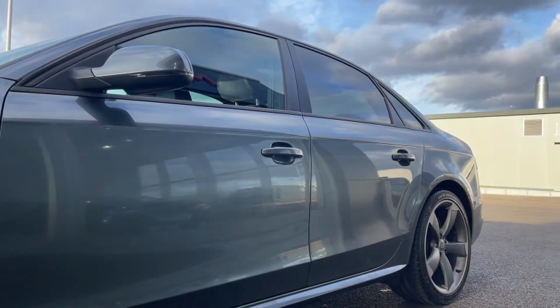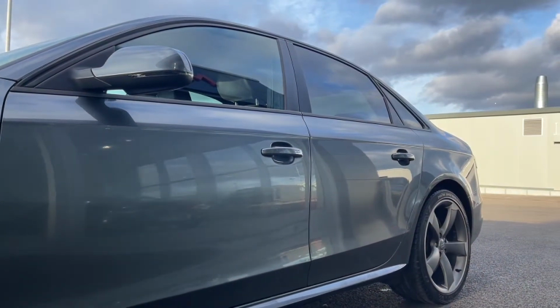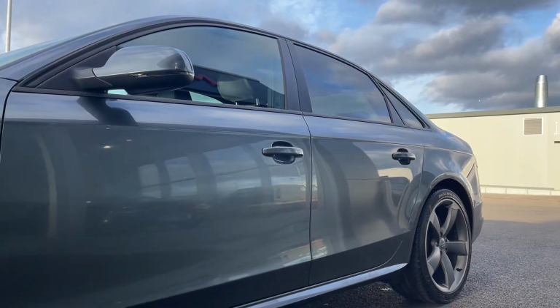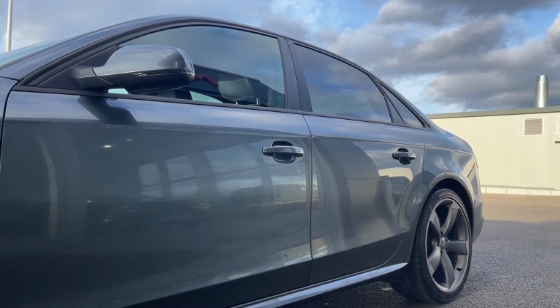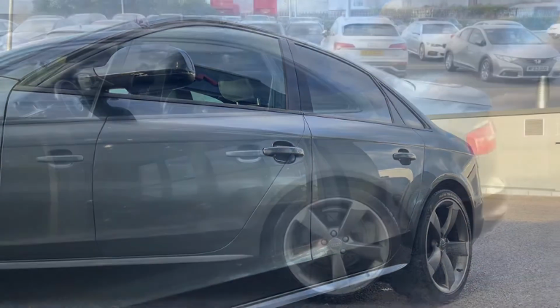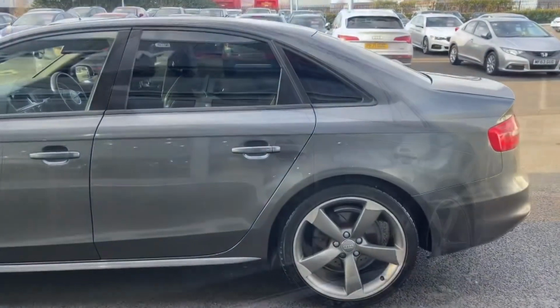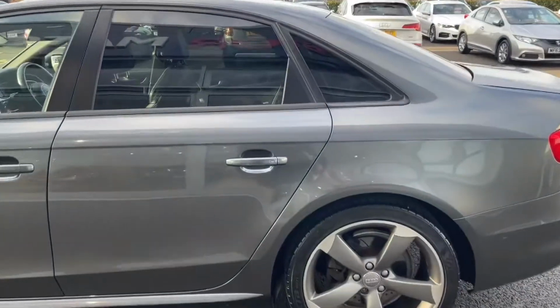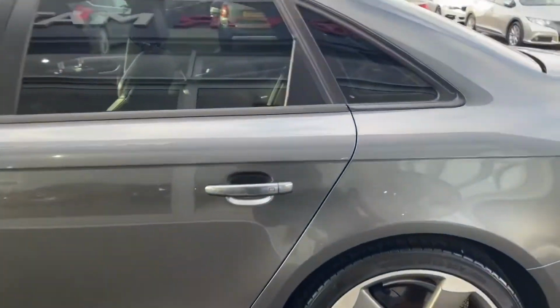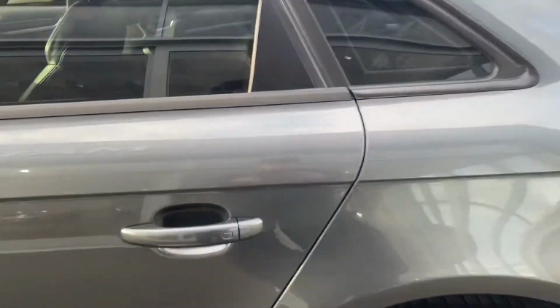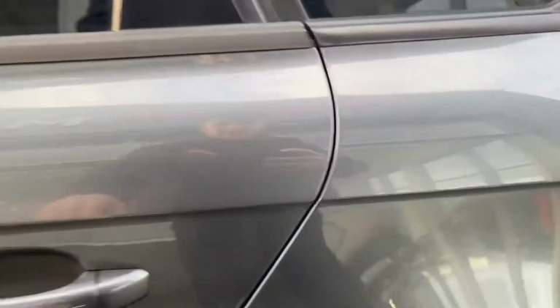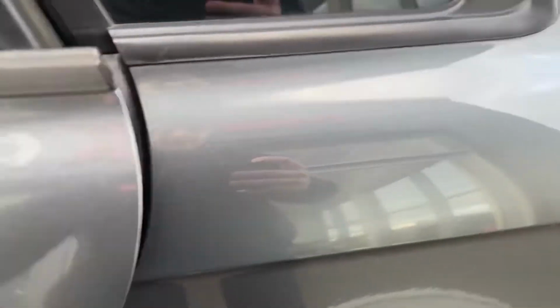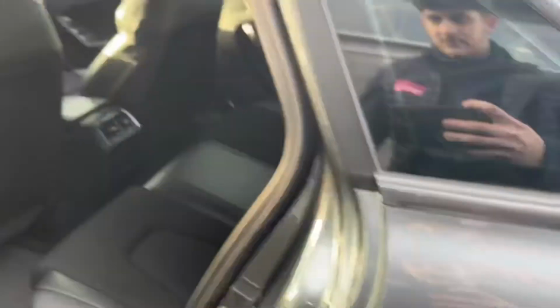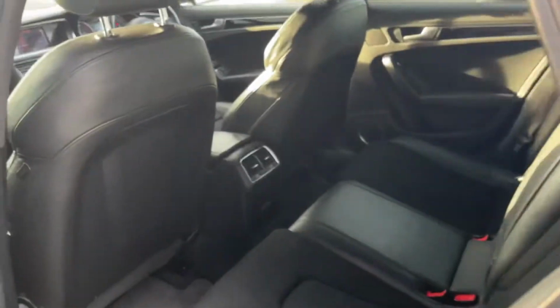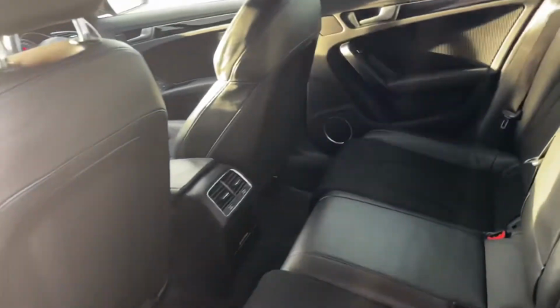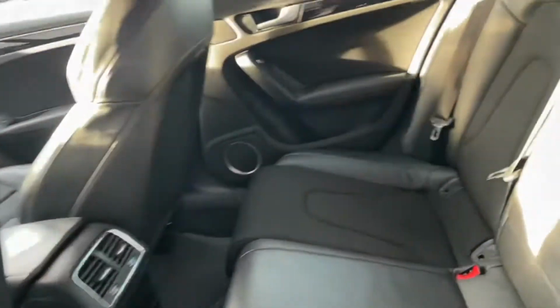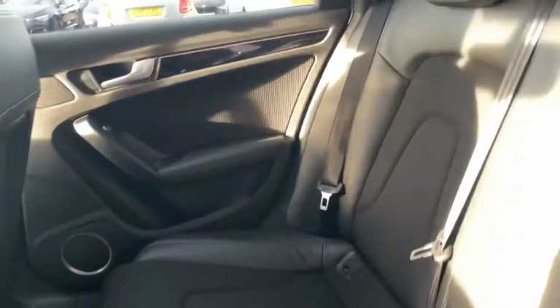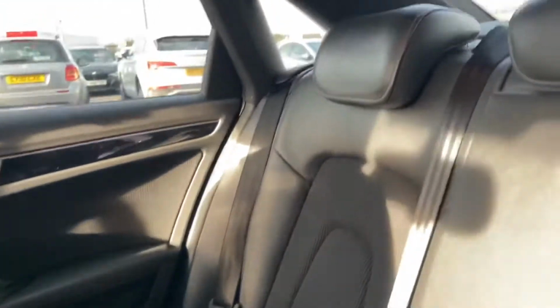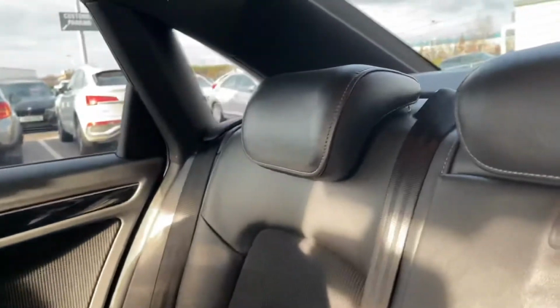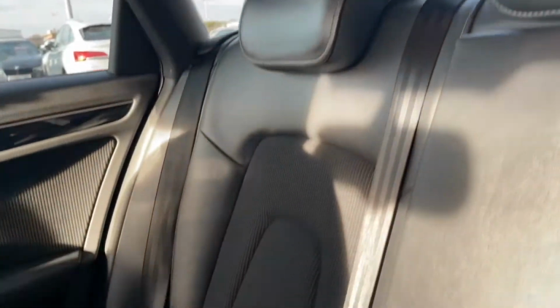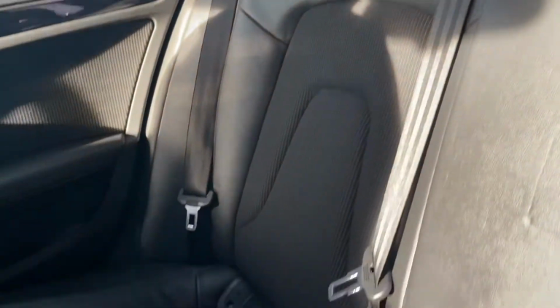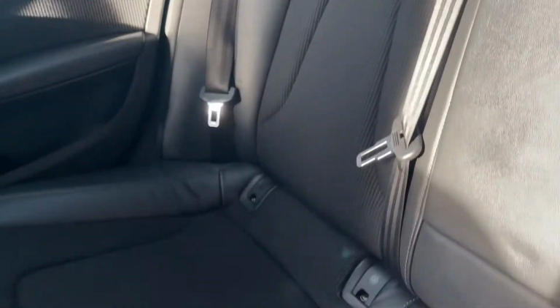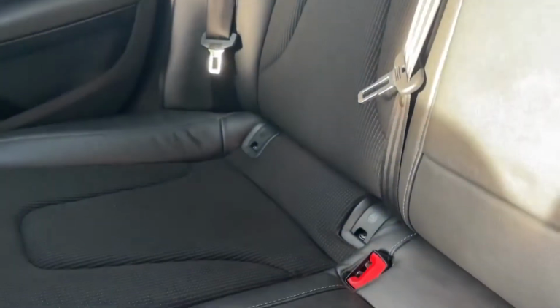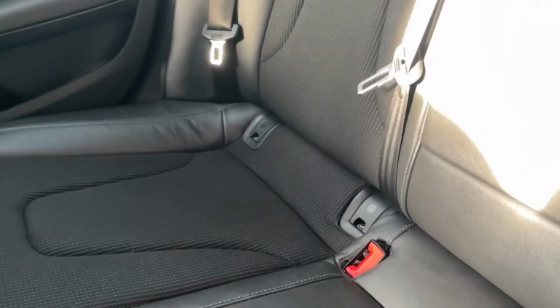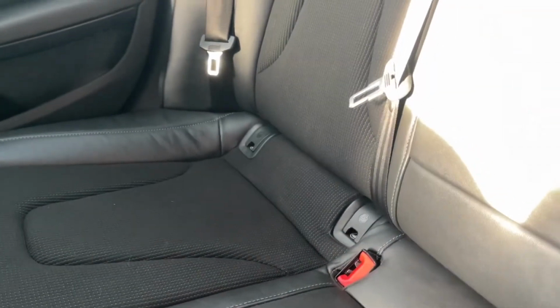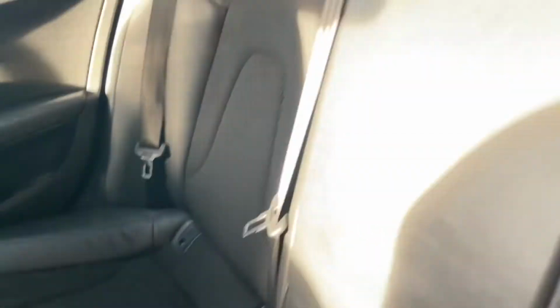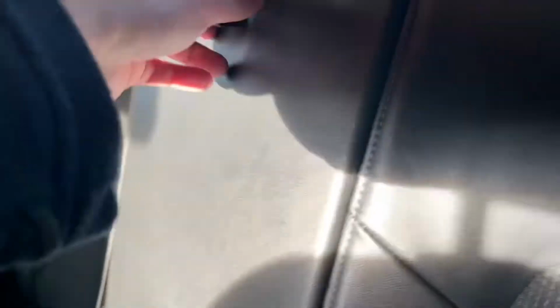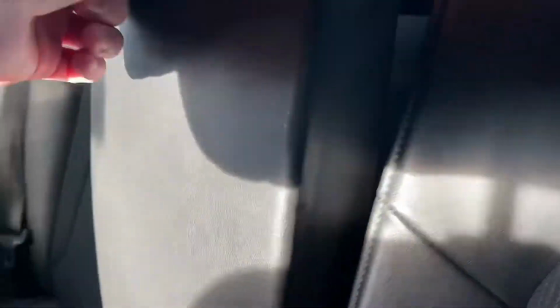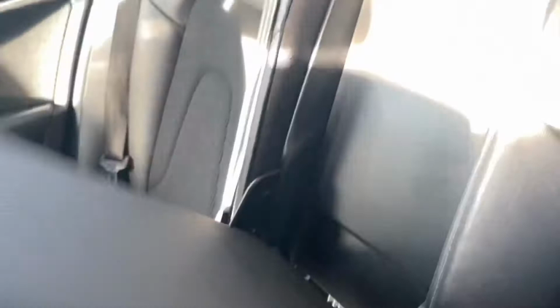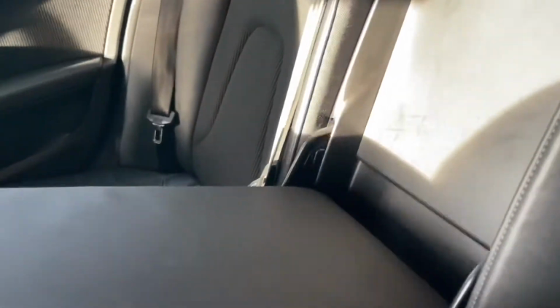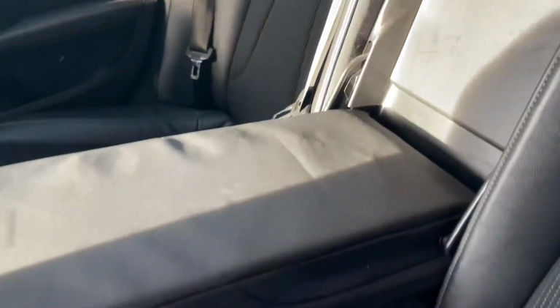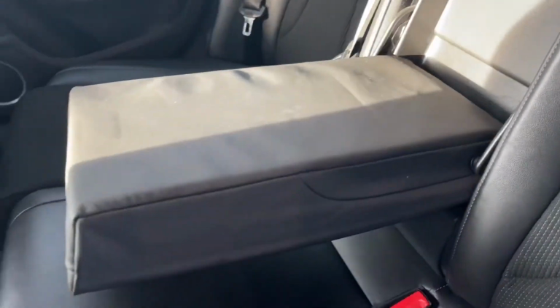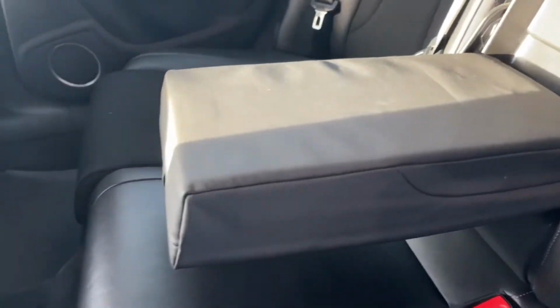A little bit more about this car: it does boast a 2 litre diesel engine which offers up to a combined MPG of 62.8, so this car is perfect for short and long journeys. It is only £30 to tax, which is absolutely fantastic.